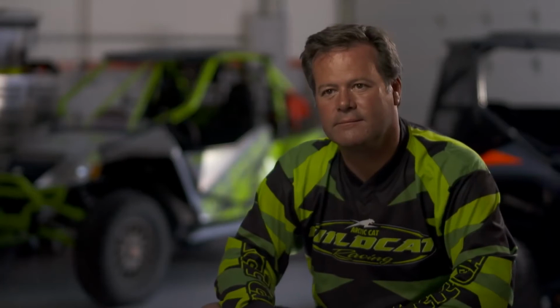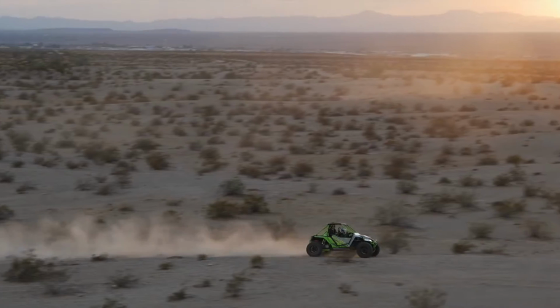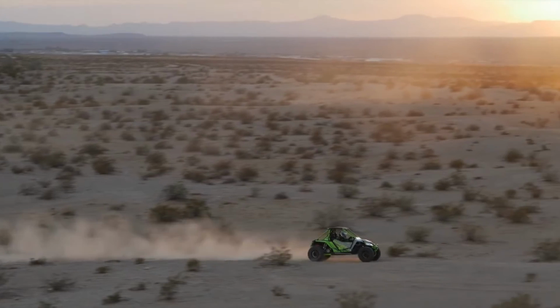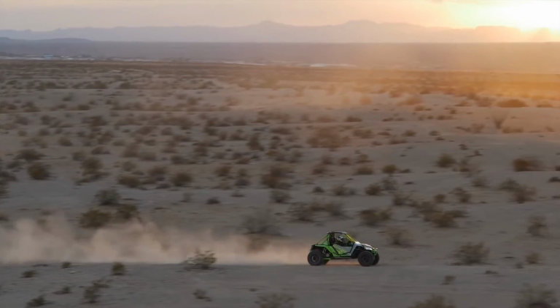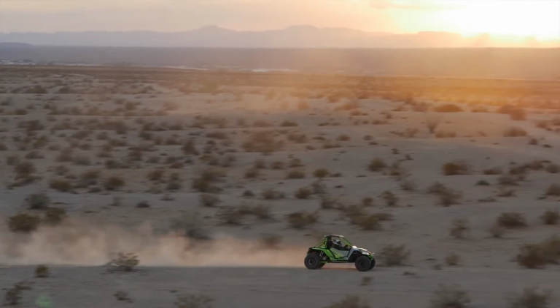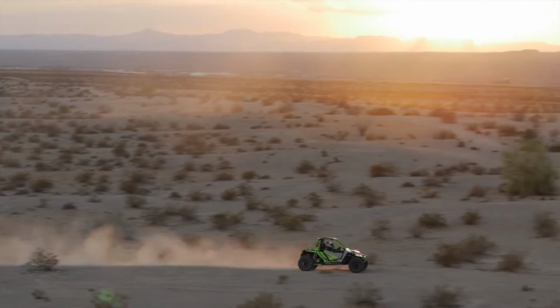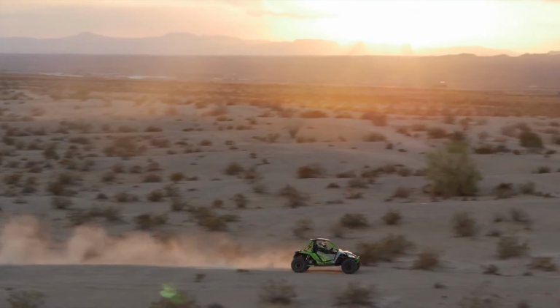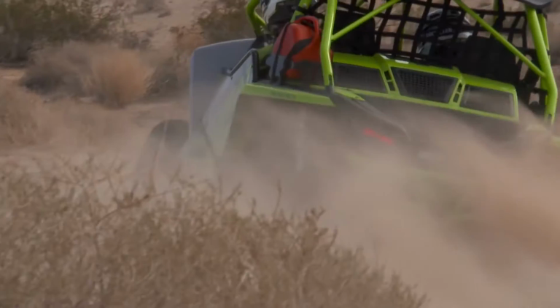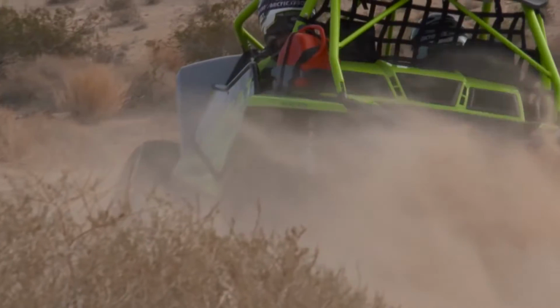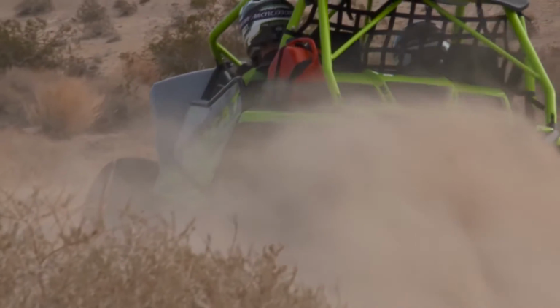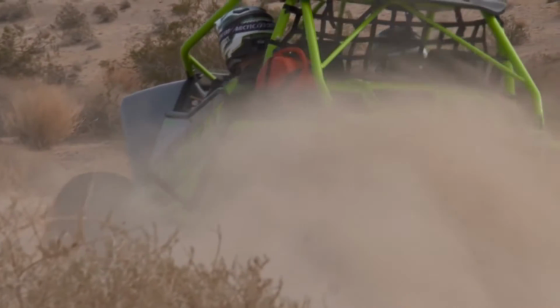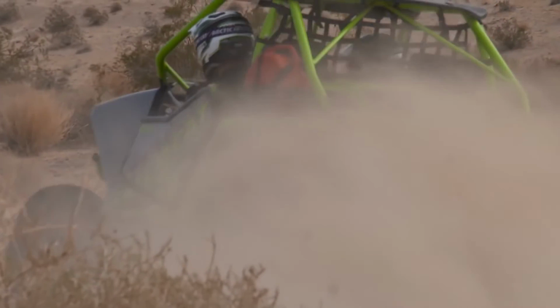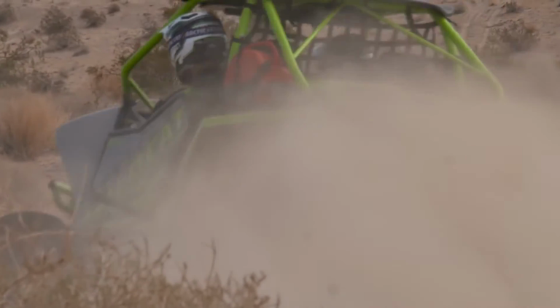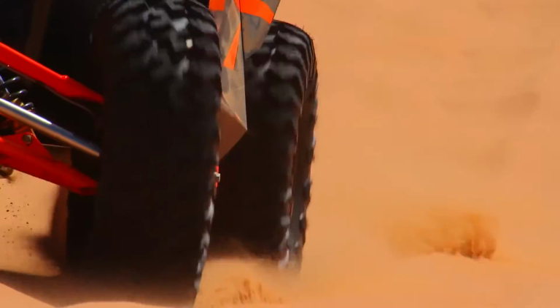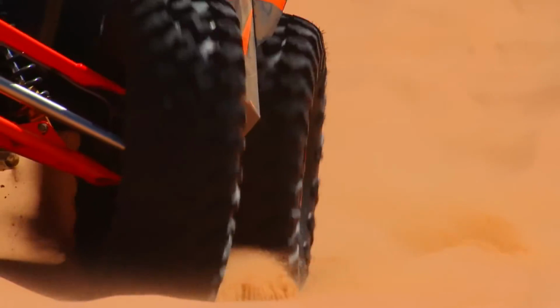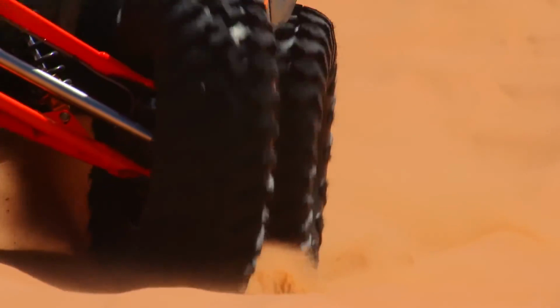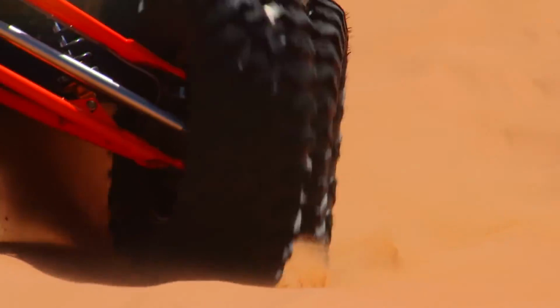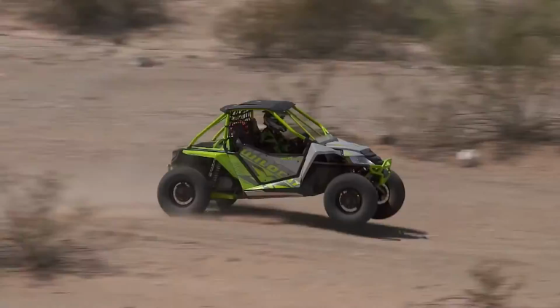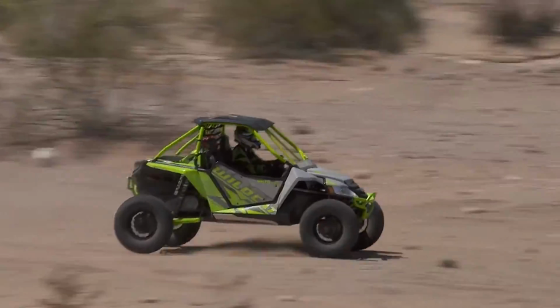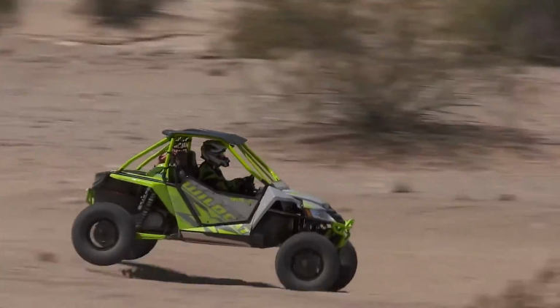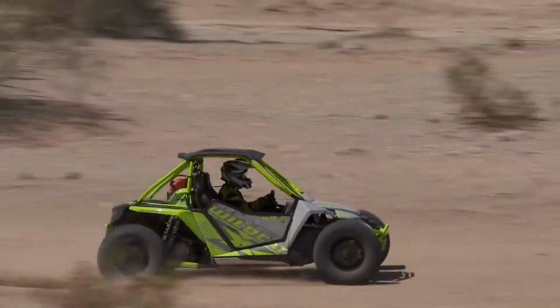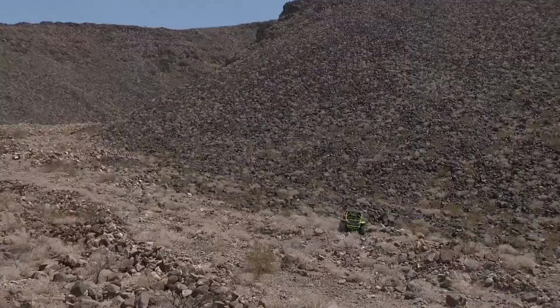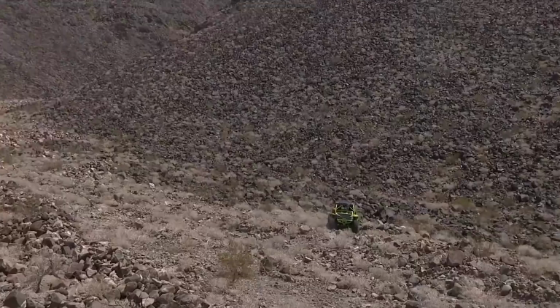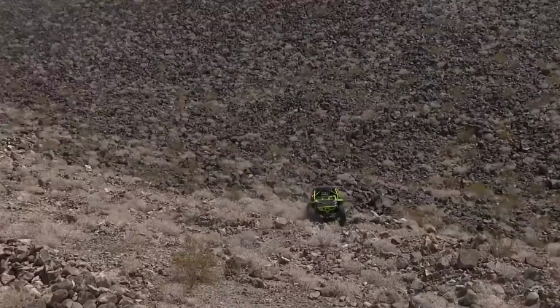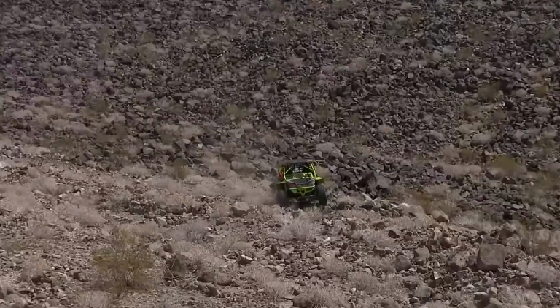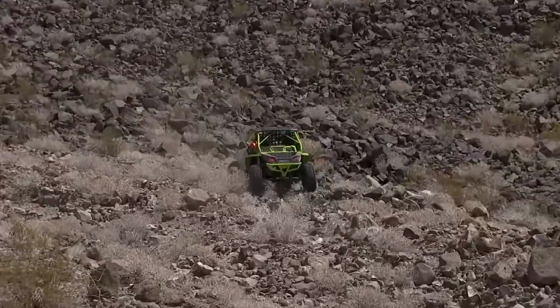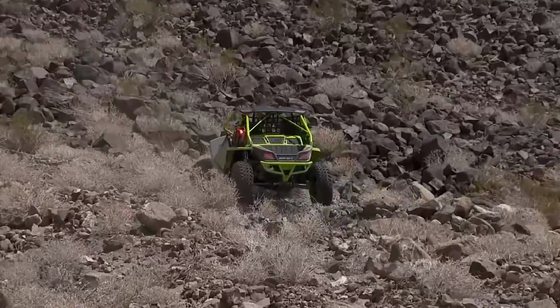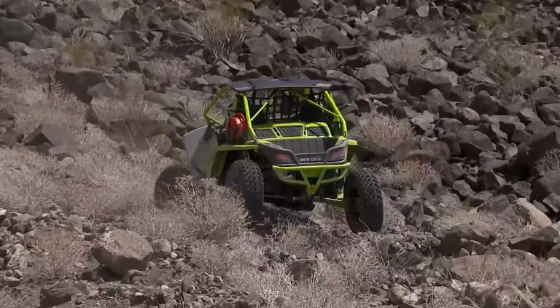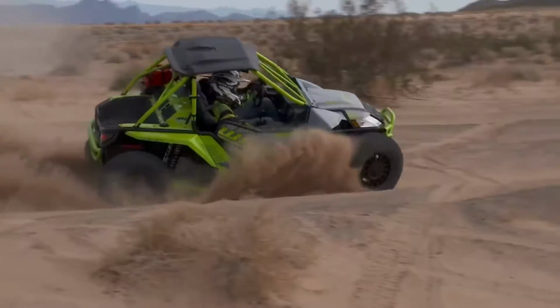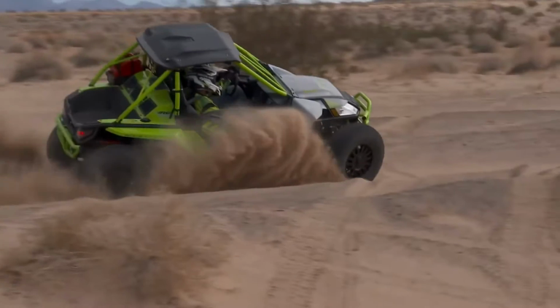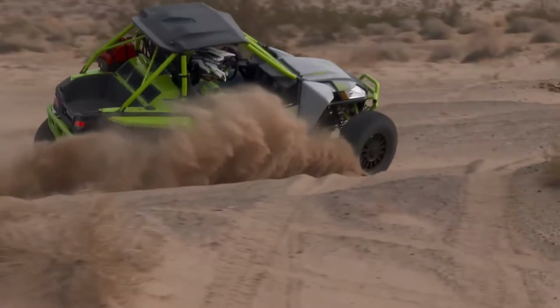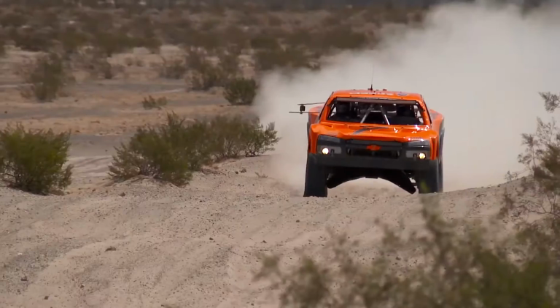The all-new Wildcat X with RG Pro suspension — the first race-ready performance side-by-side designed to put you in control while taking on the most demanding off-road conditions.